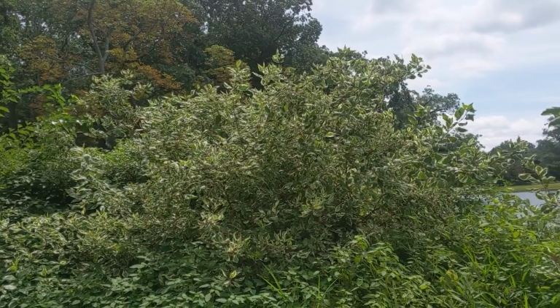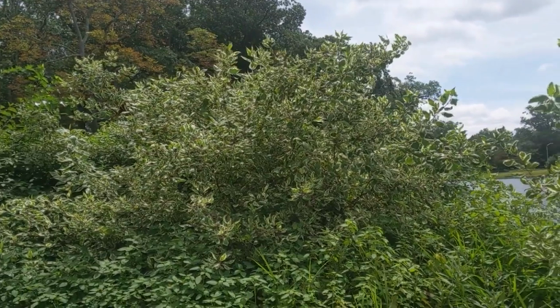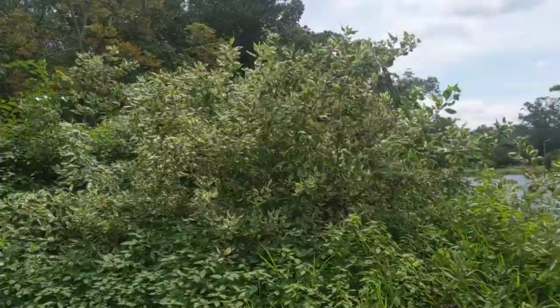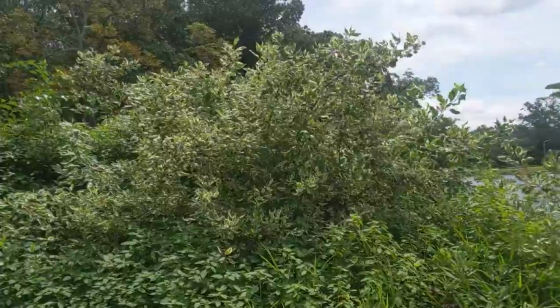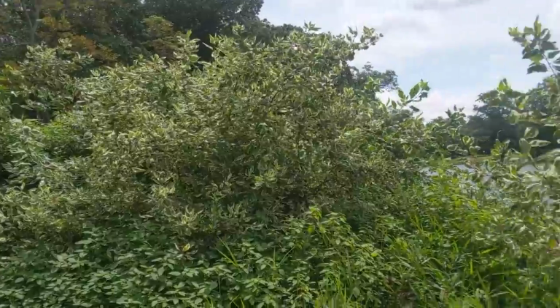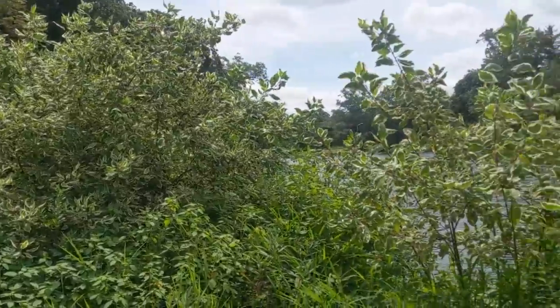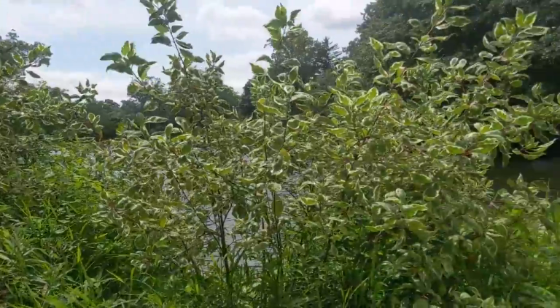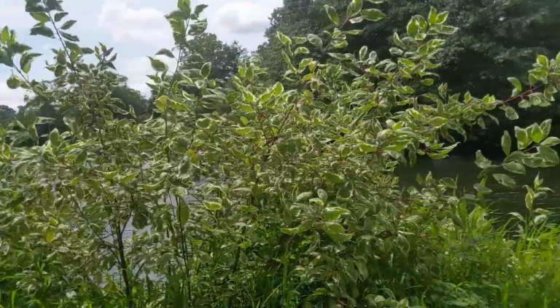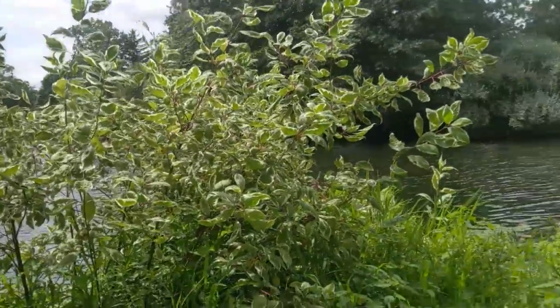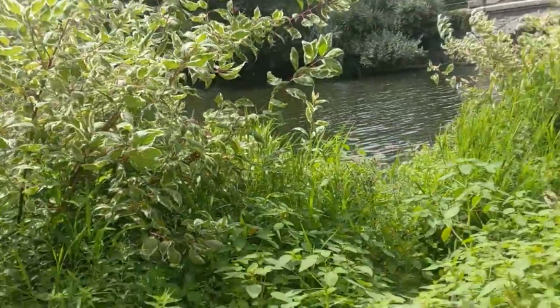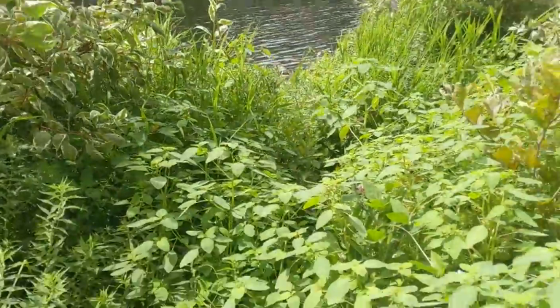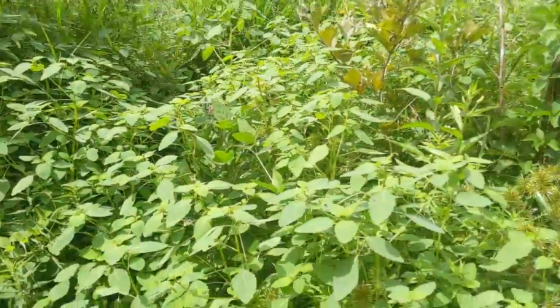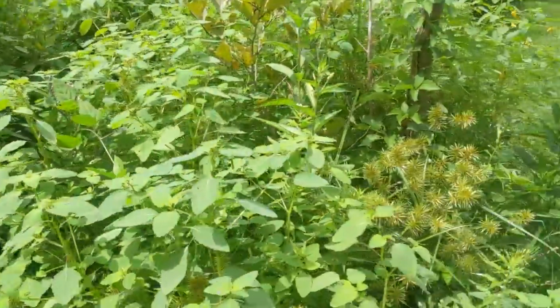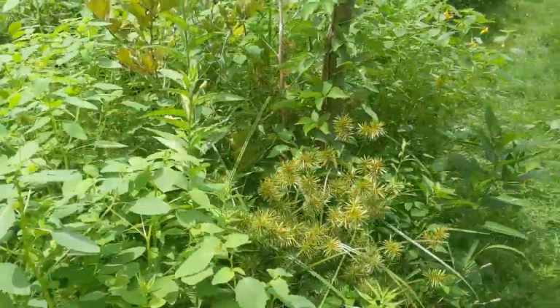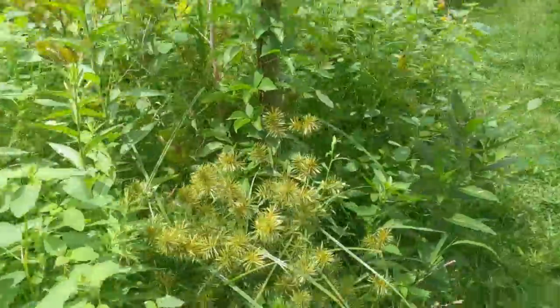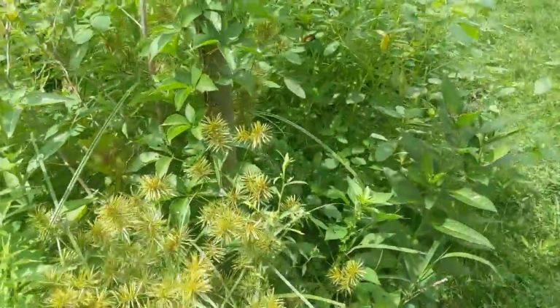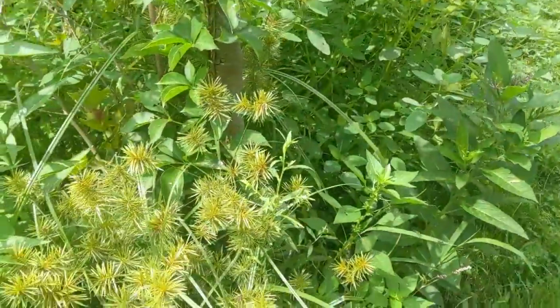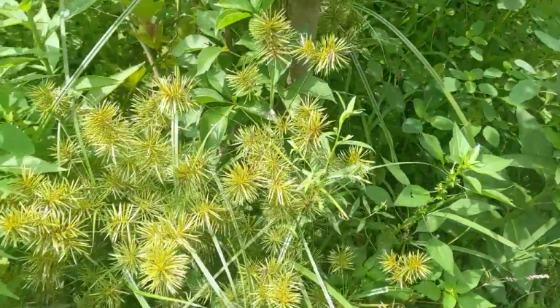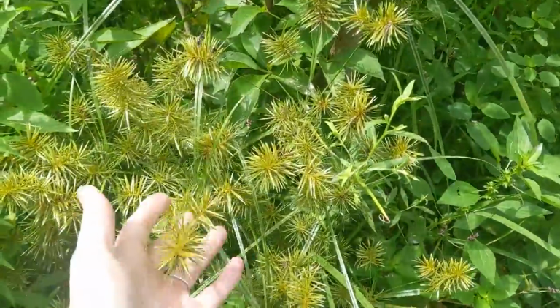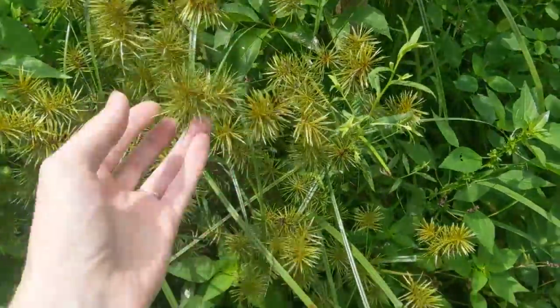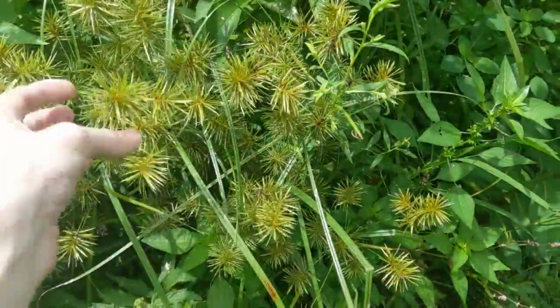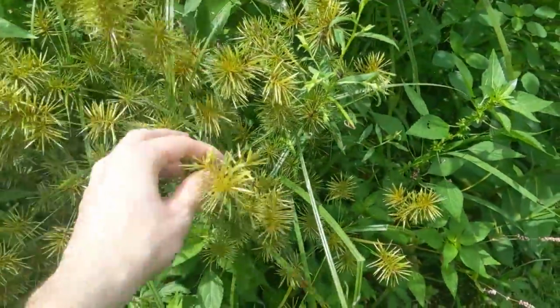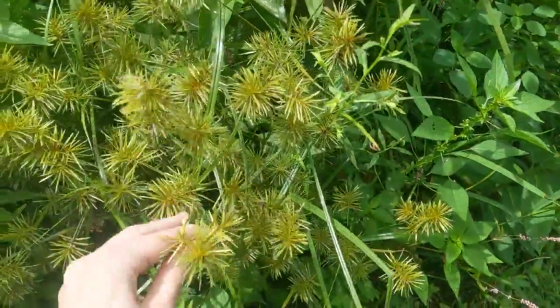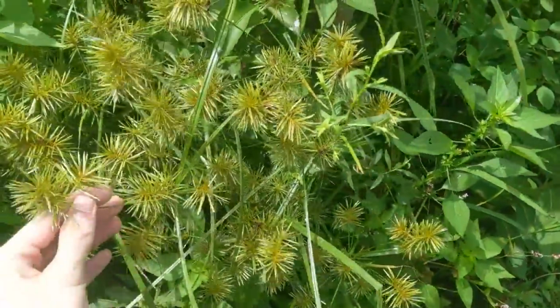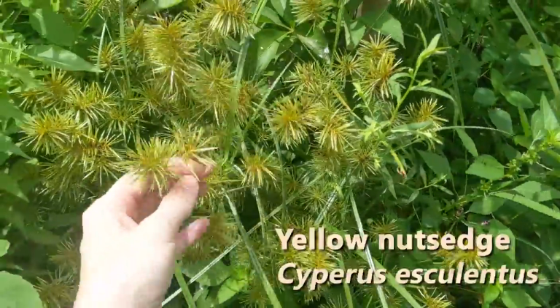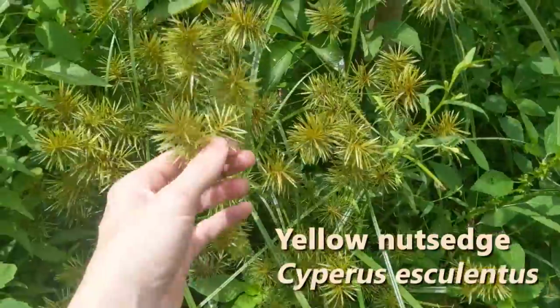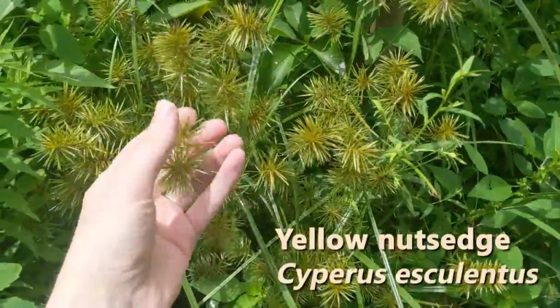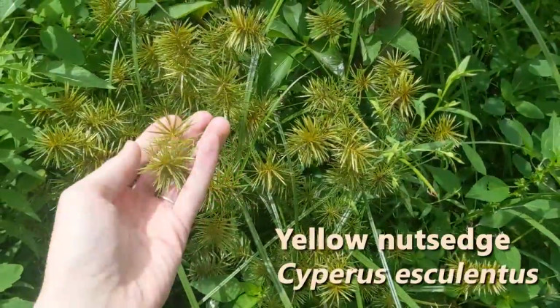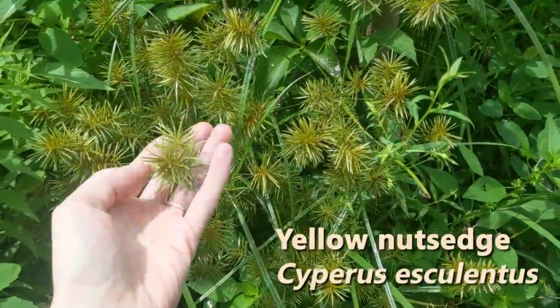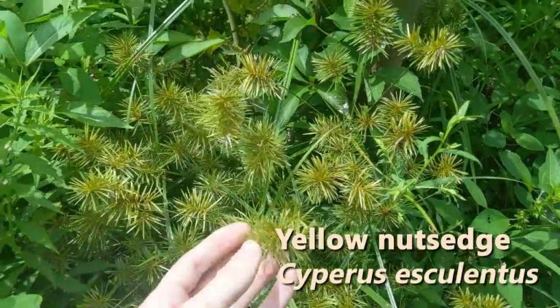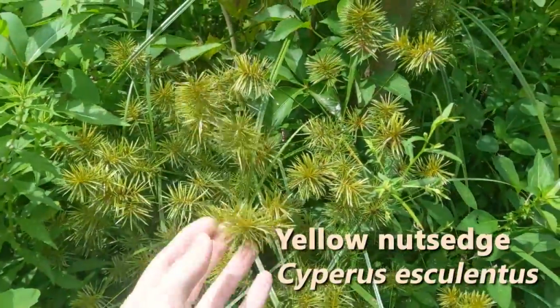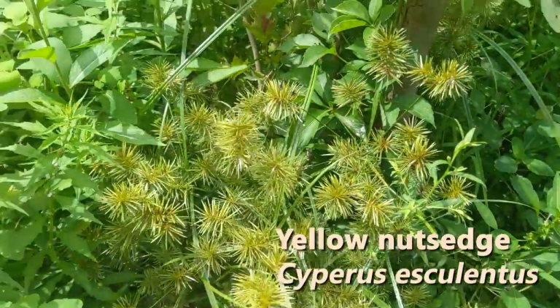So over by this red-stemmed dogwood here, we've got a few things — we've got some of this sedge, nut sedge, with its big clustered flower here.